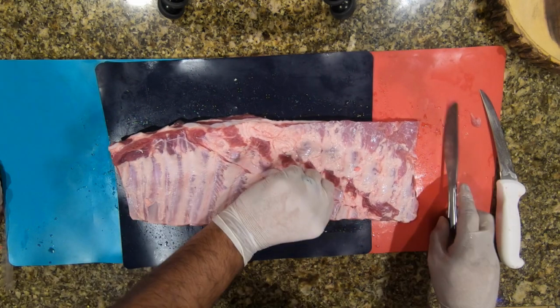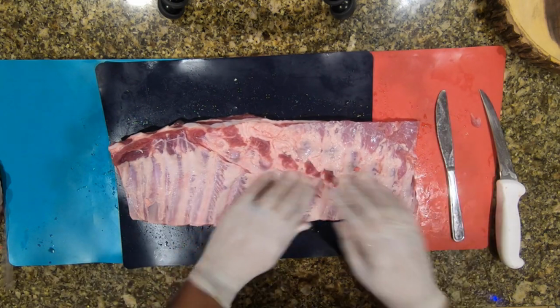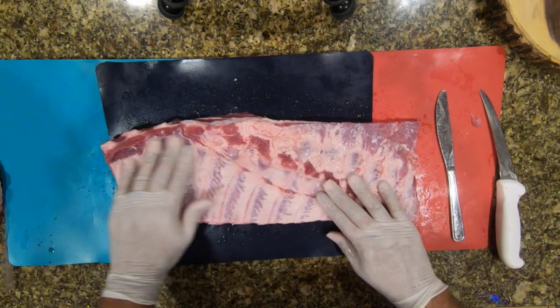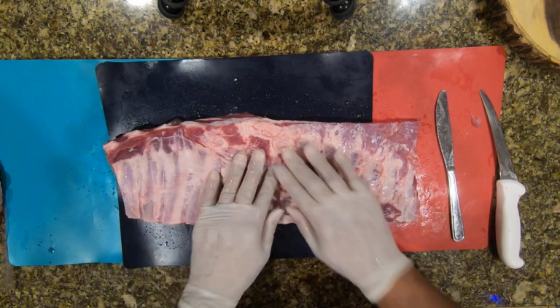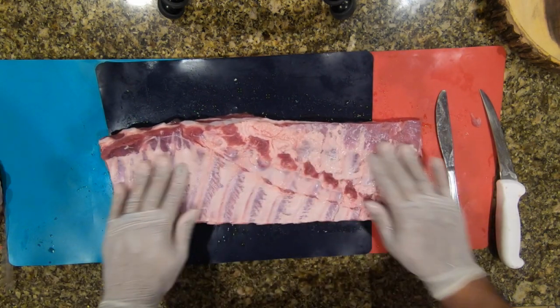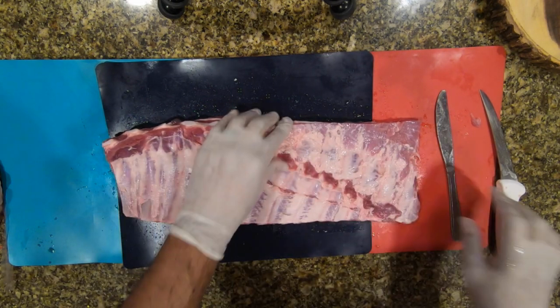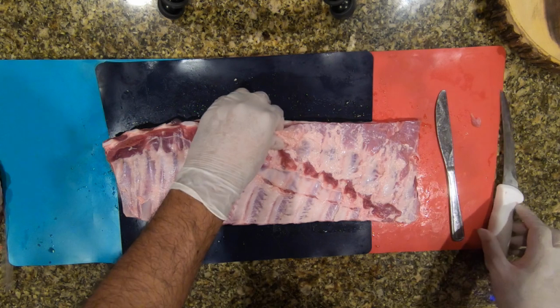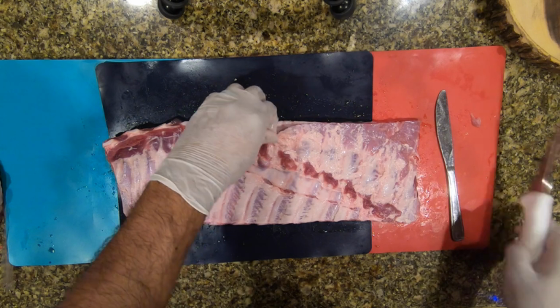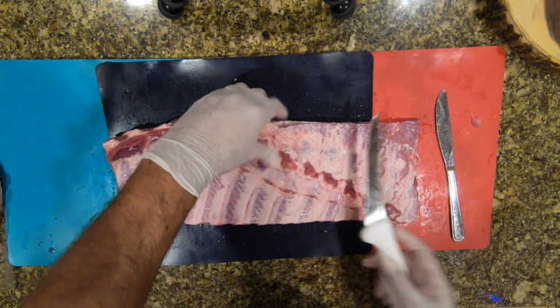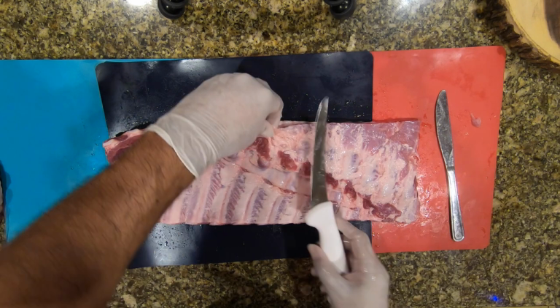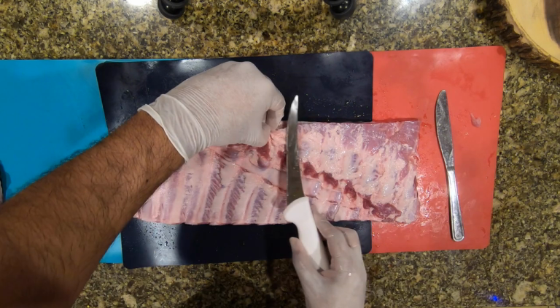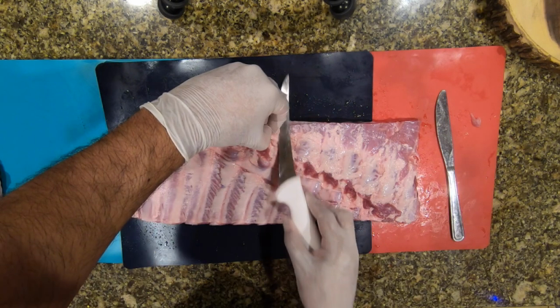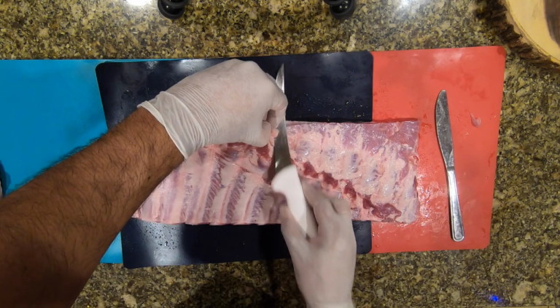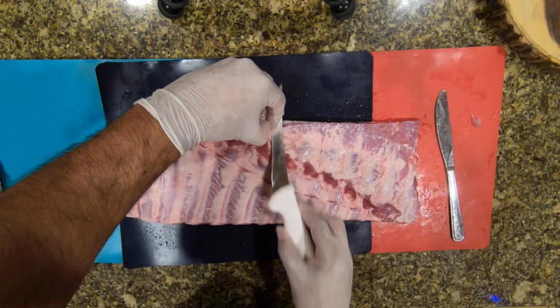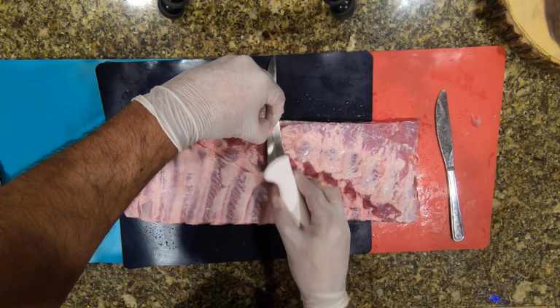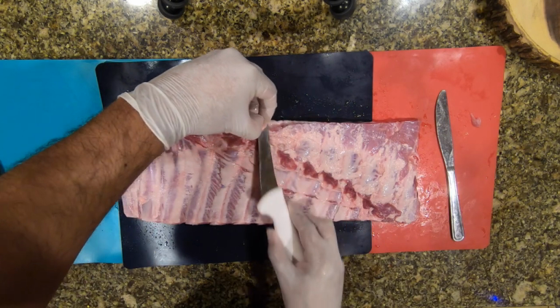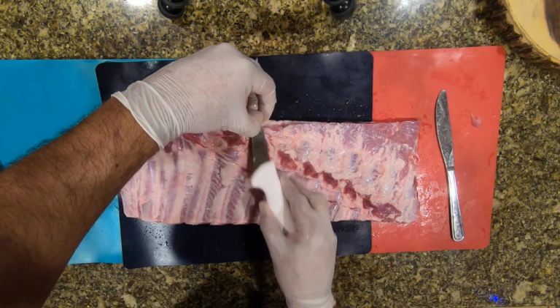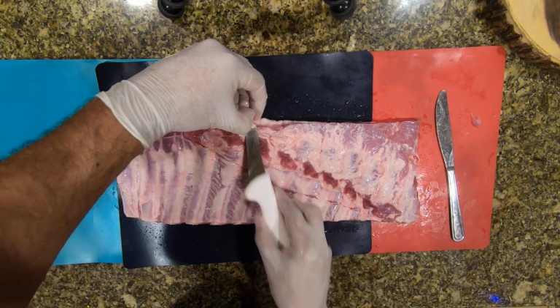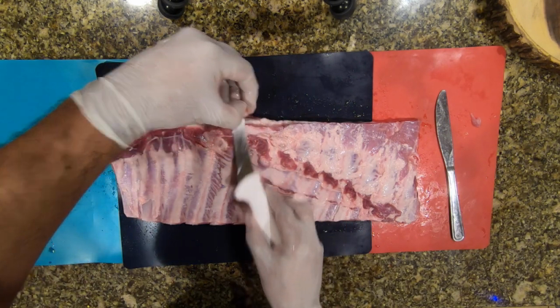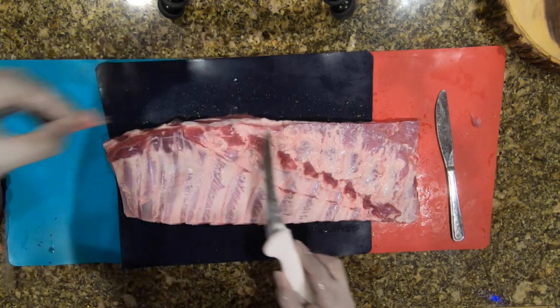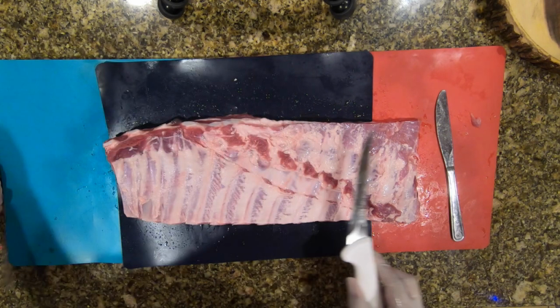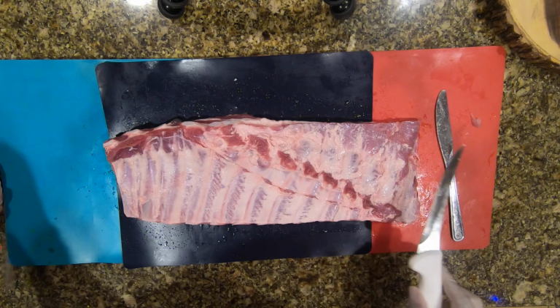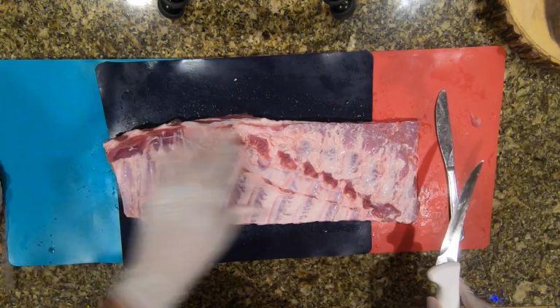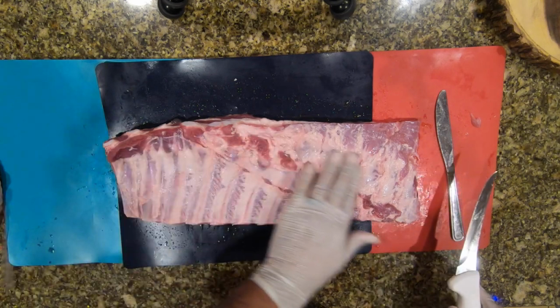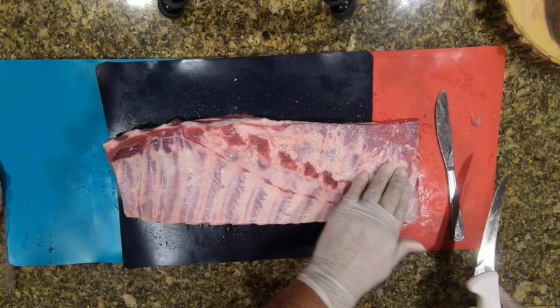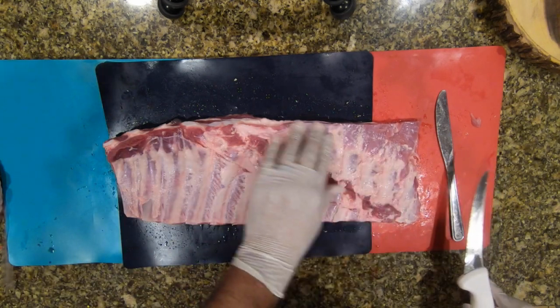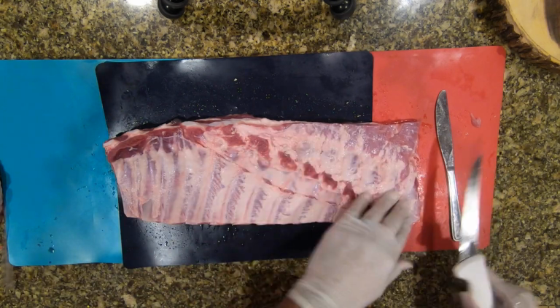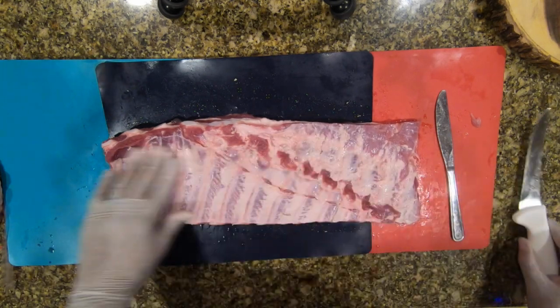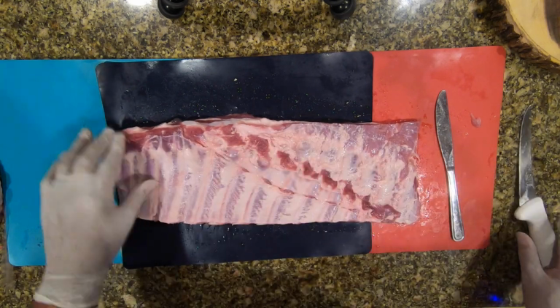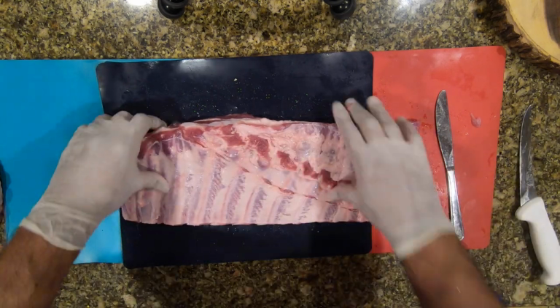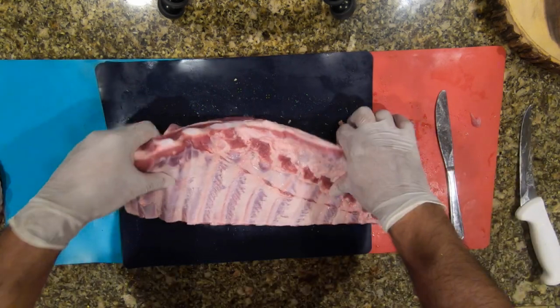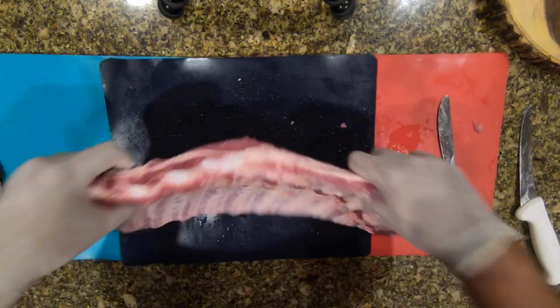You can see from the way they cut the rib at the plant they actually scored part of the membrane — I'm just going to leave that there. I'm going to go ahead and clean this rib up and make it look nice and pretty.